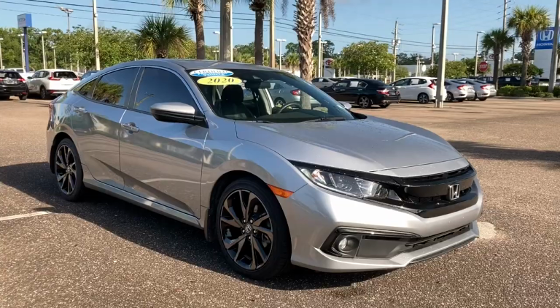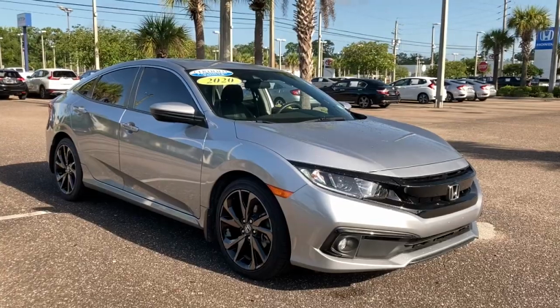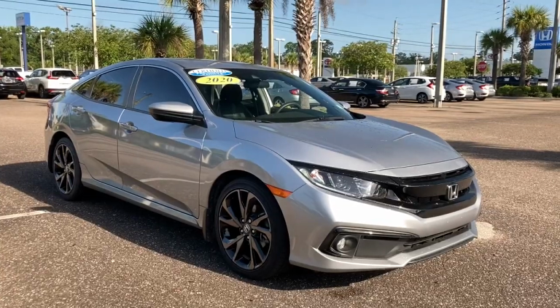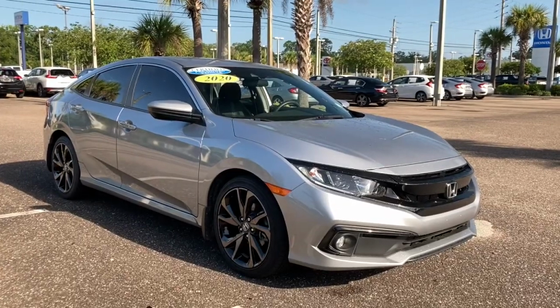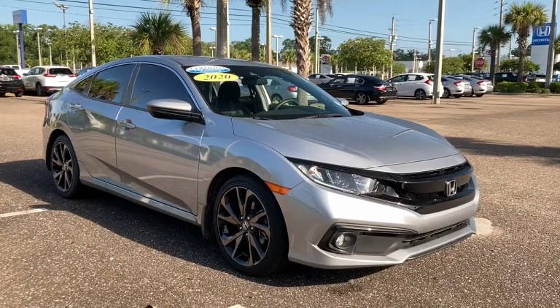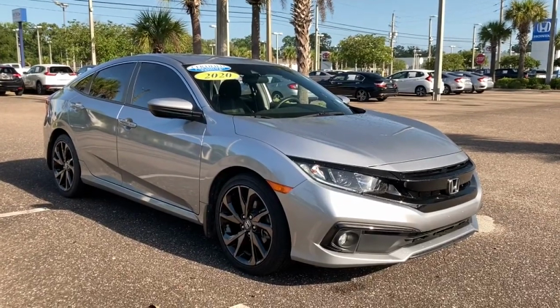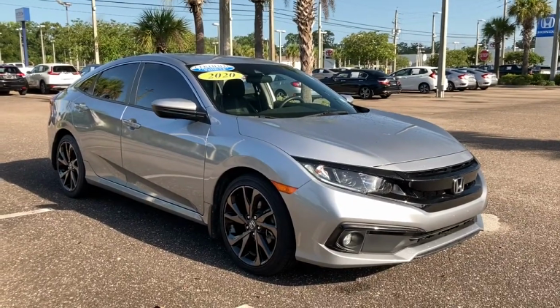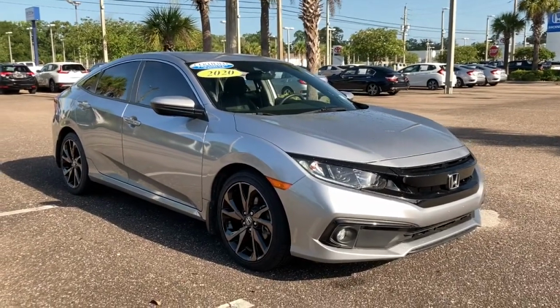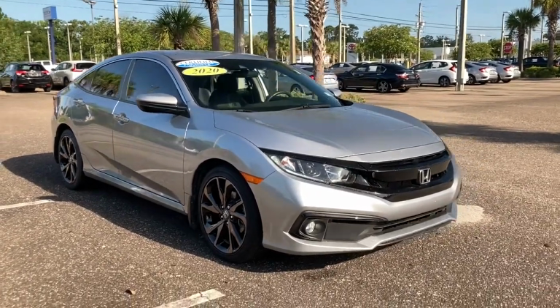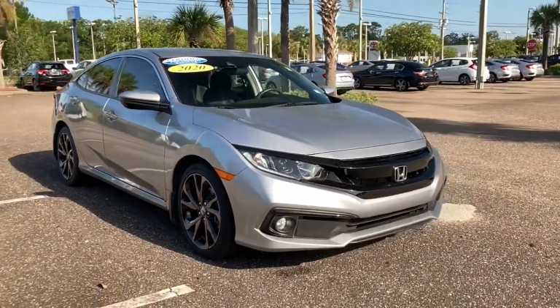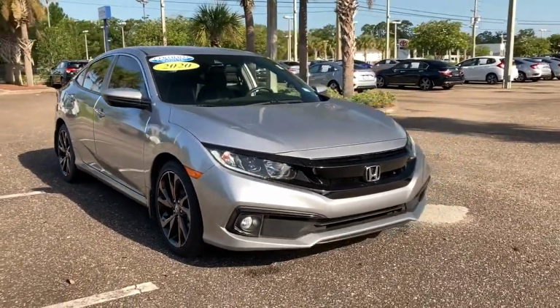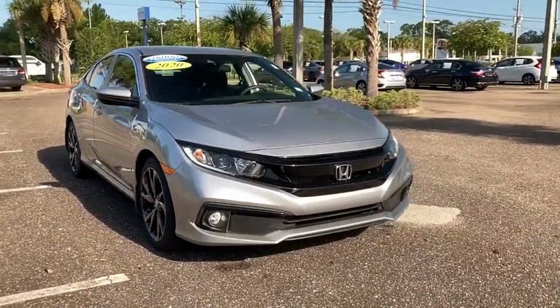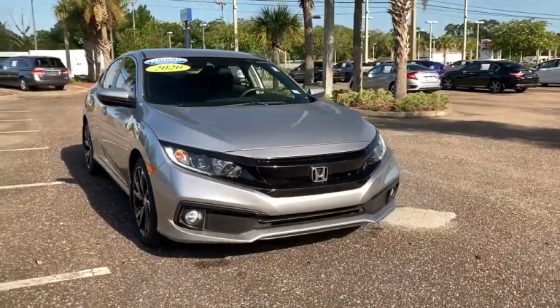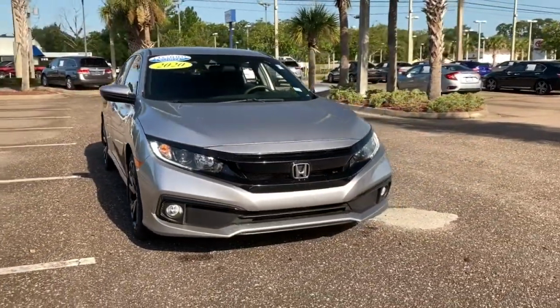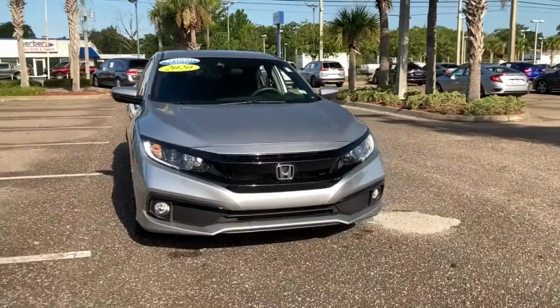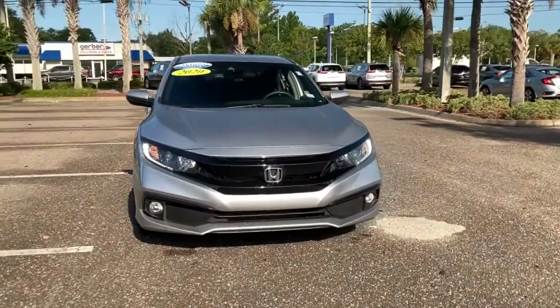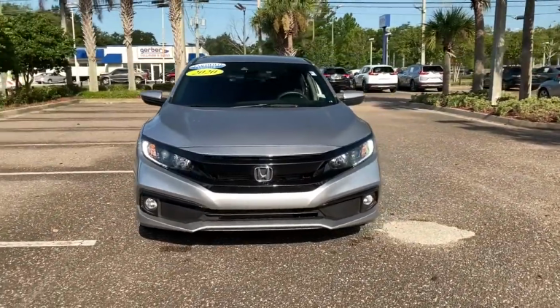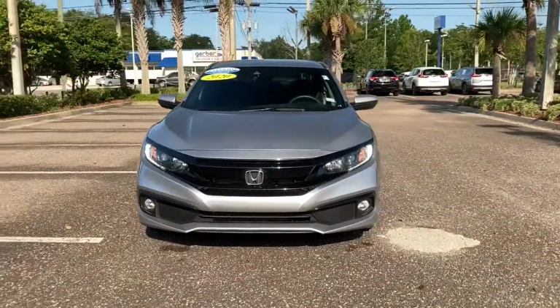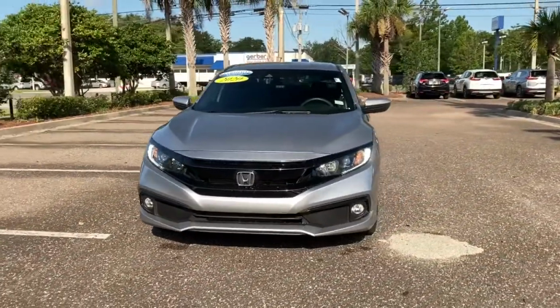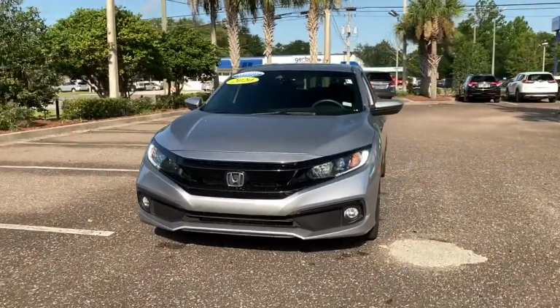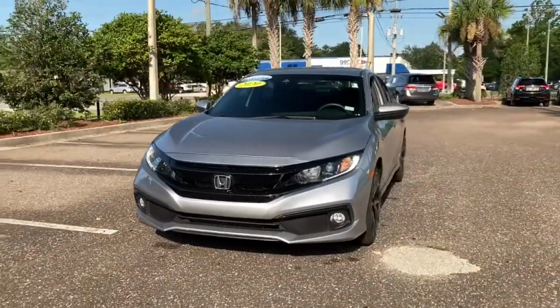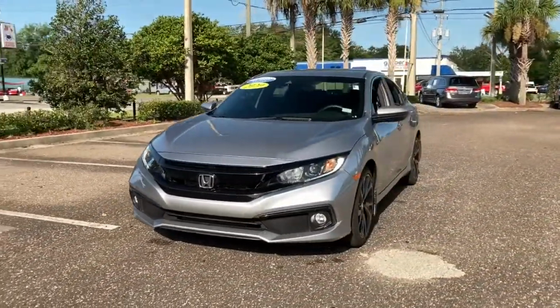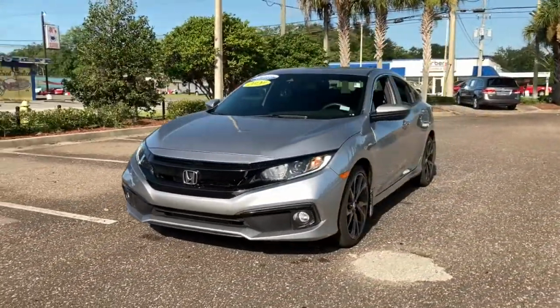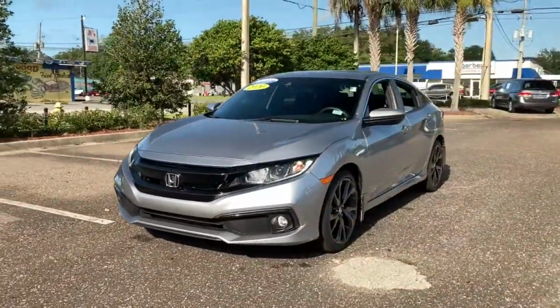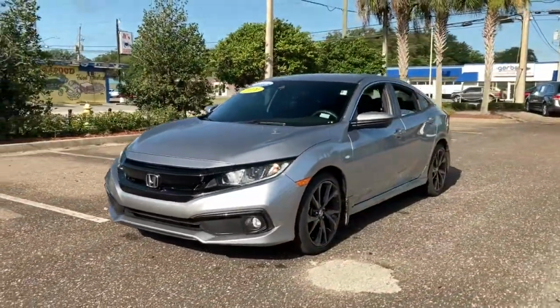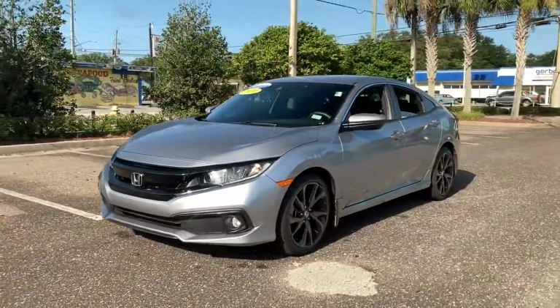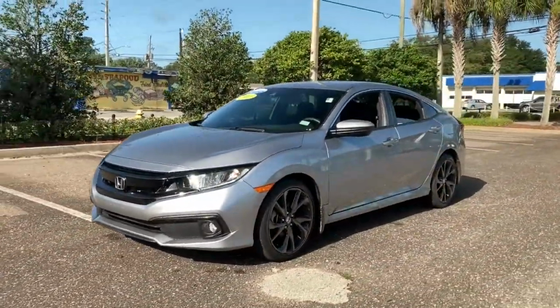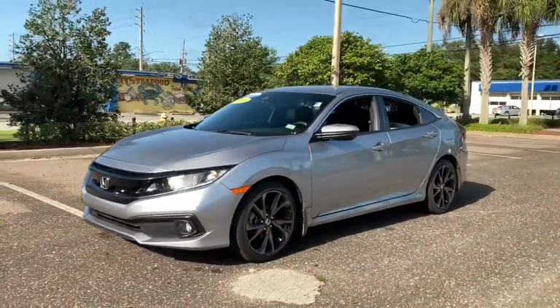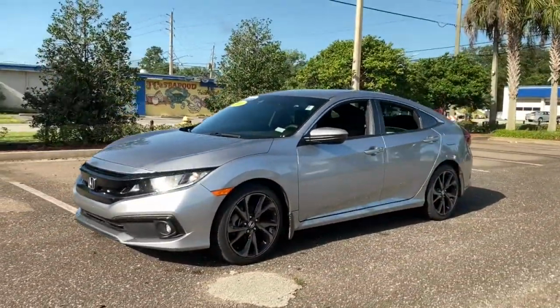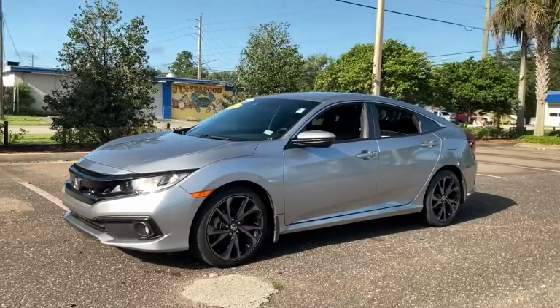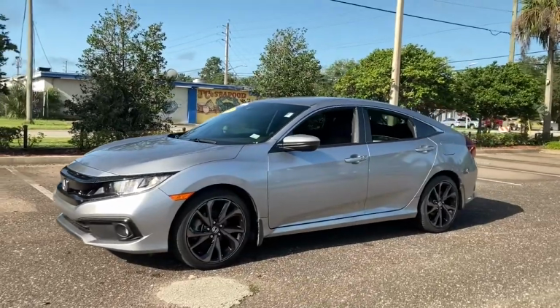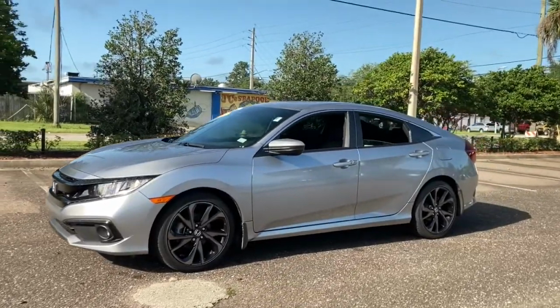Go home happy with the 2020 Honda Civic. This vehicle is an outstanding buy with fewer than 10,000 miles on the odometer. You'll look smart and sporty in the Civic sedan.